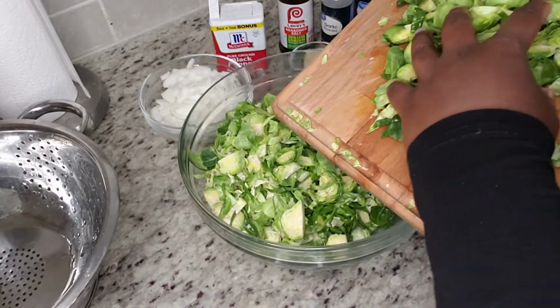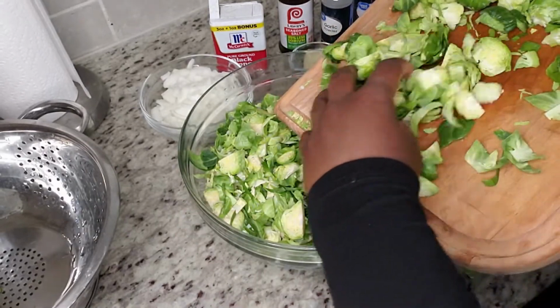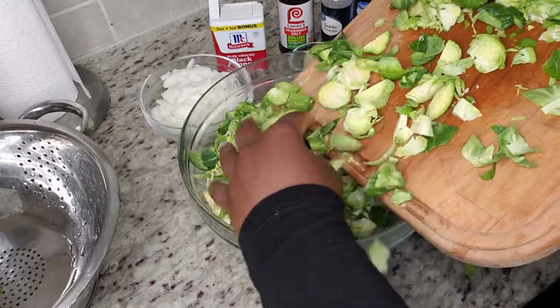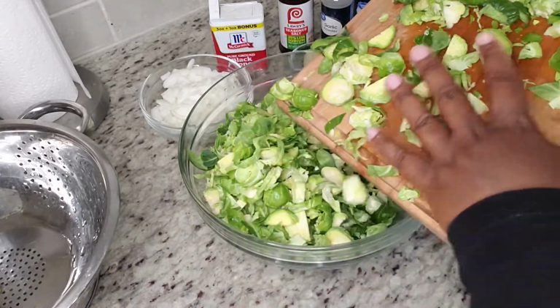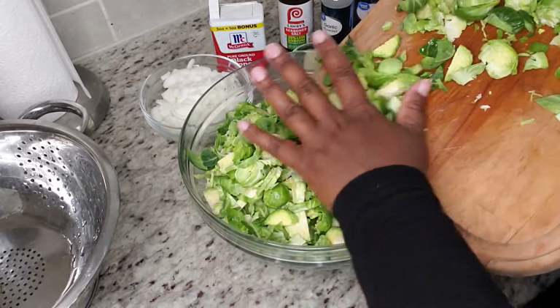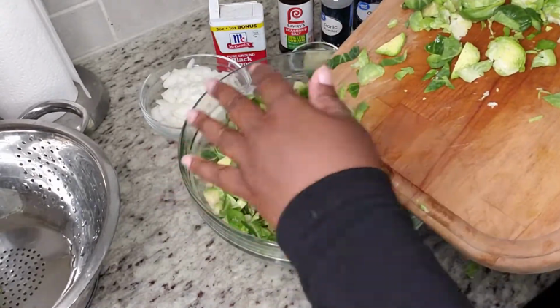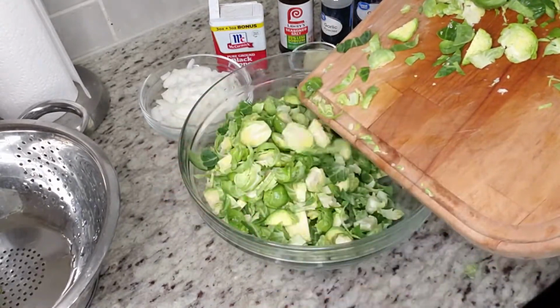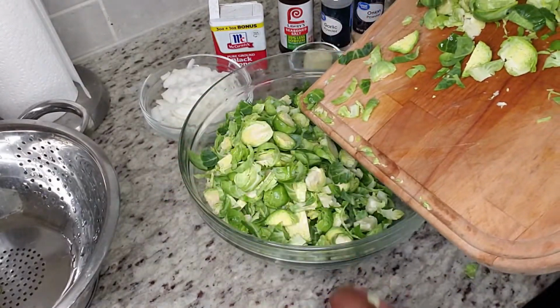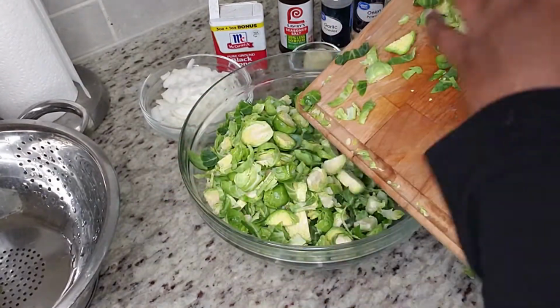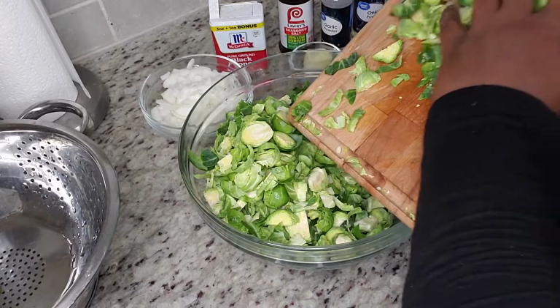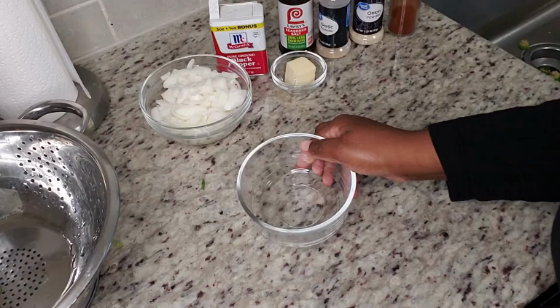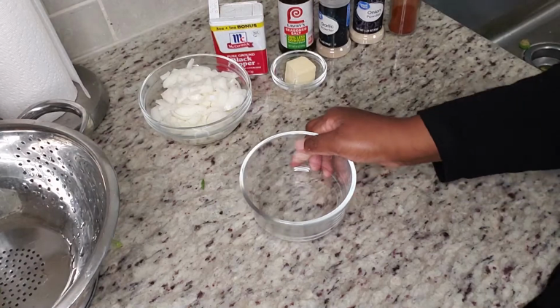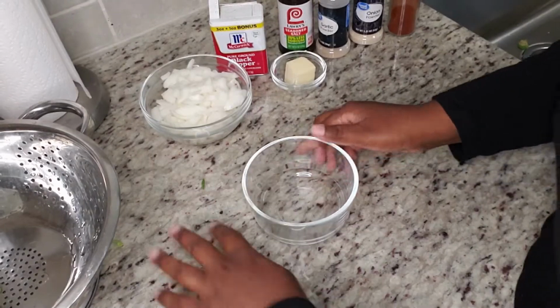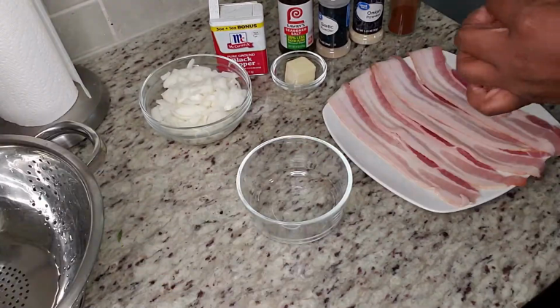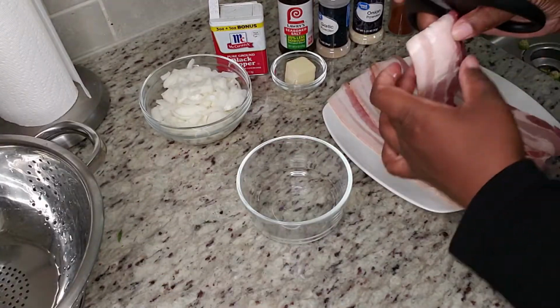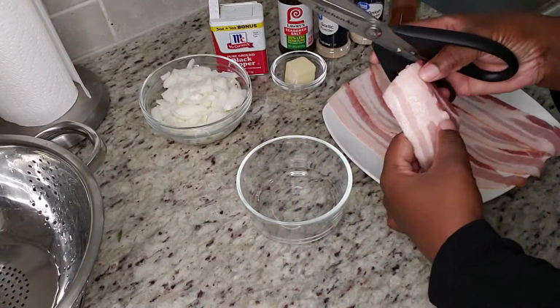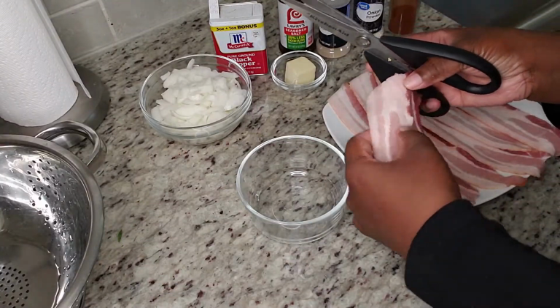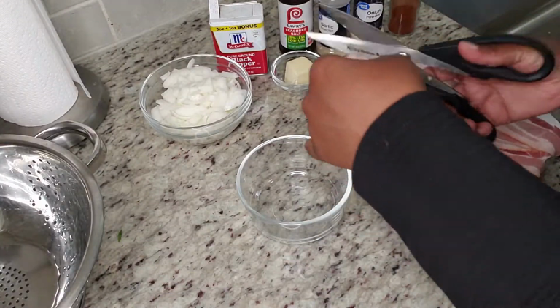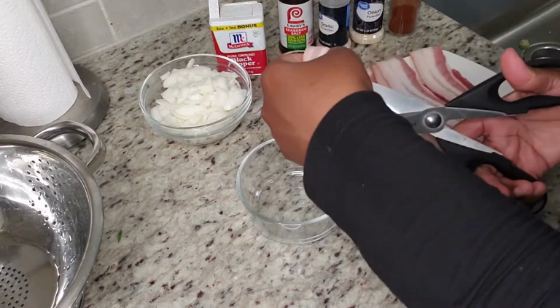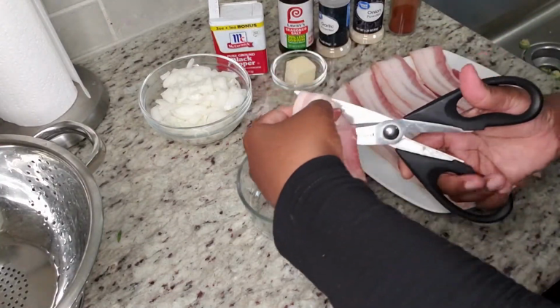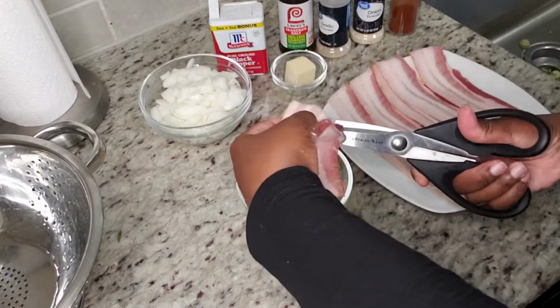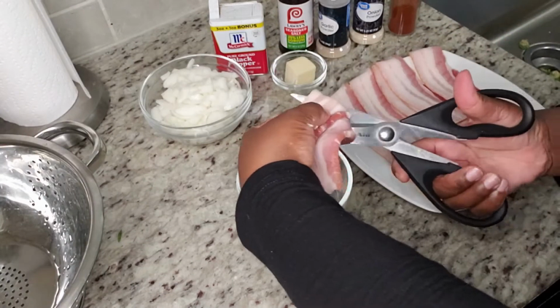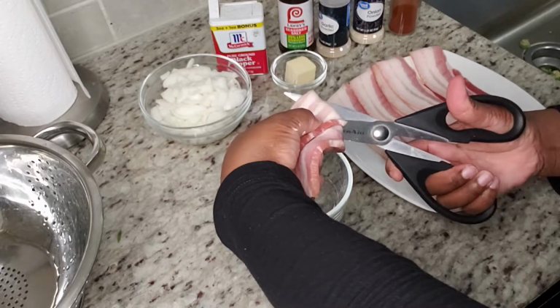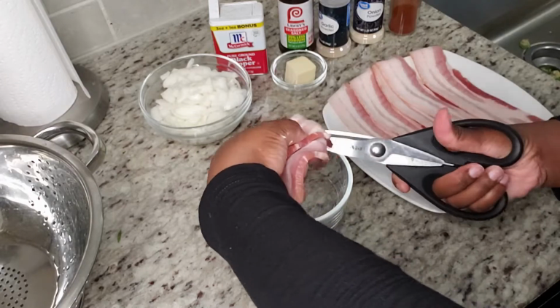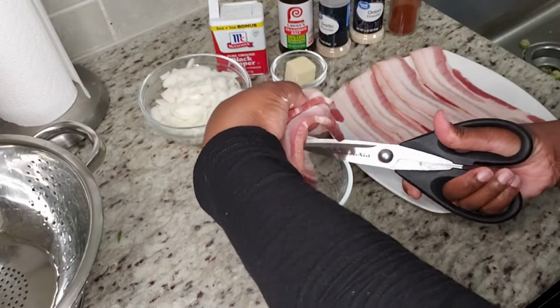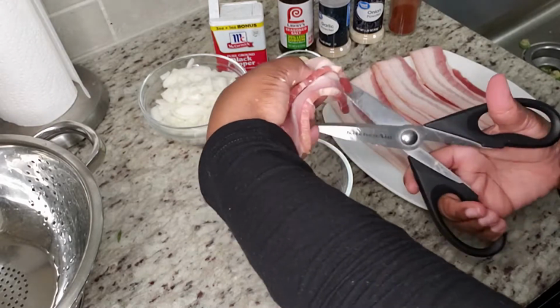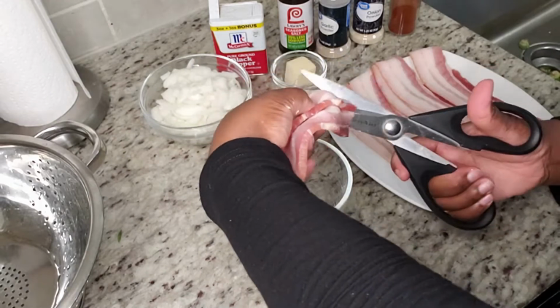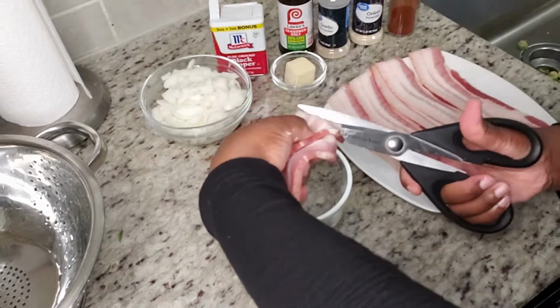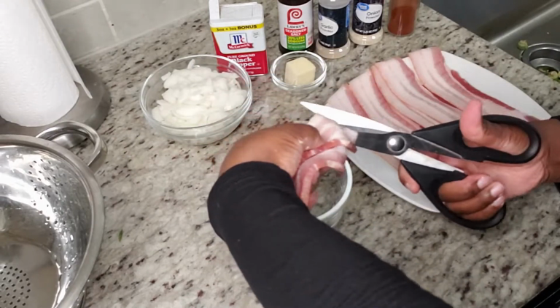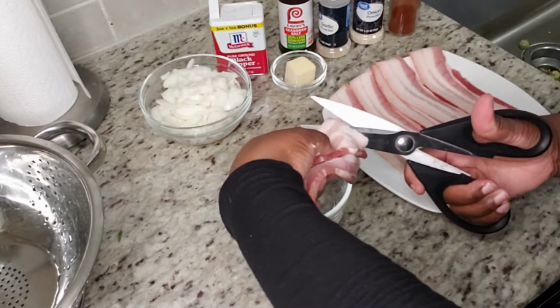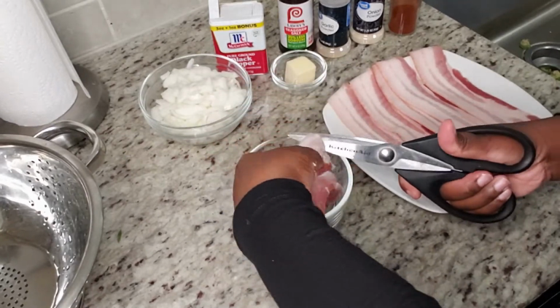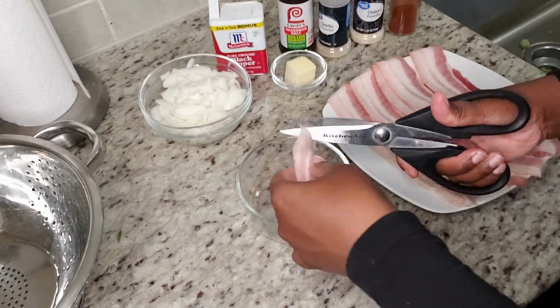Once our Brussels sprouts are done, we're going to cut our bacon into small bite-sized pieces. It doesn't matter how big — I think mine are around one inch or half an inch or so.